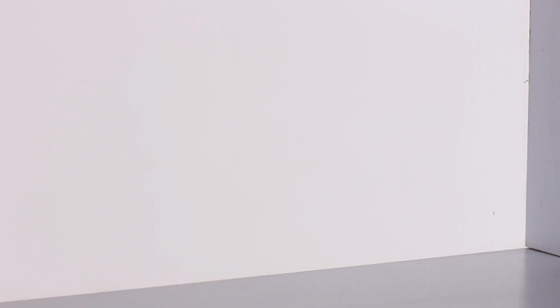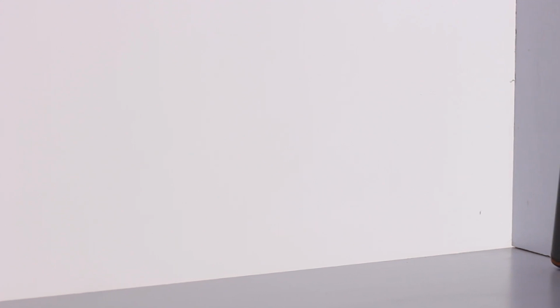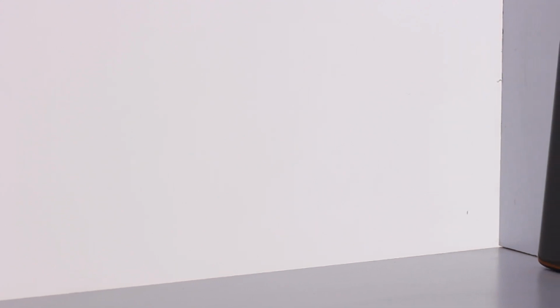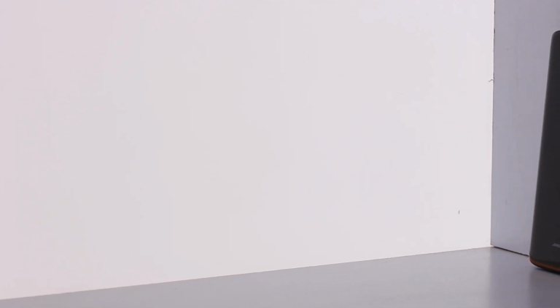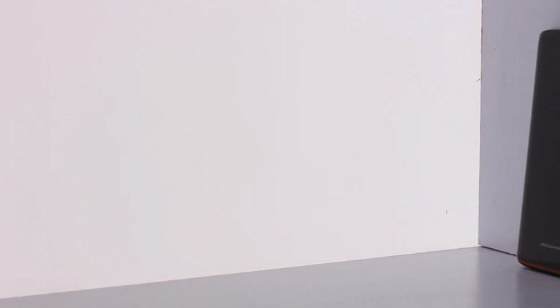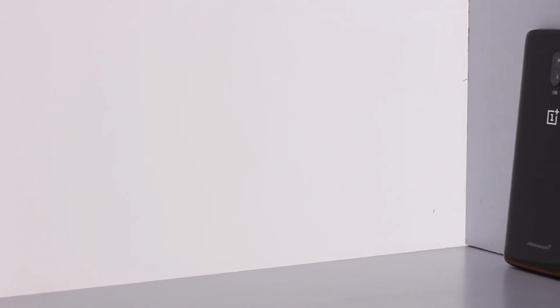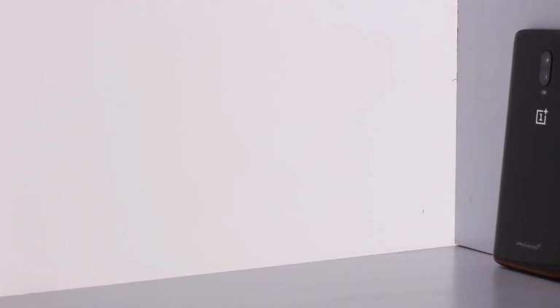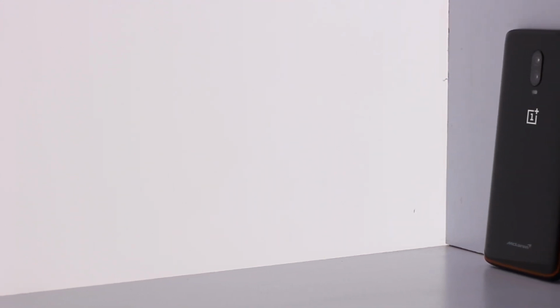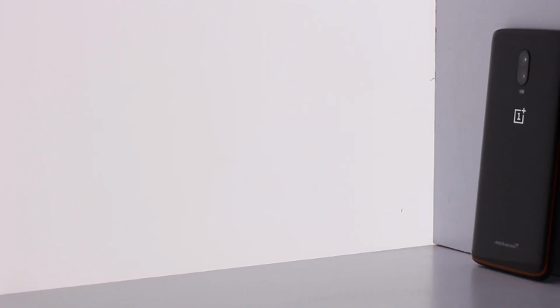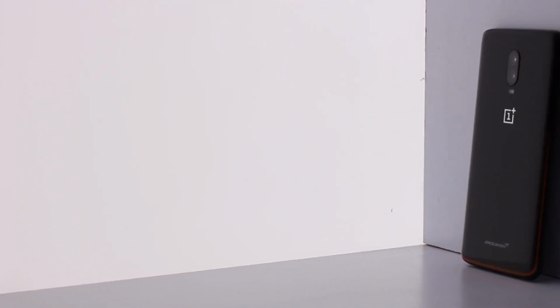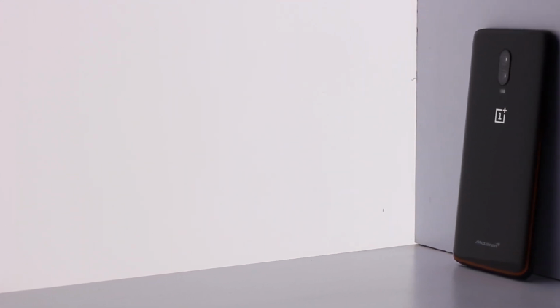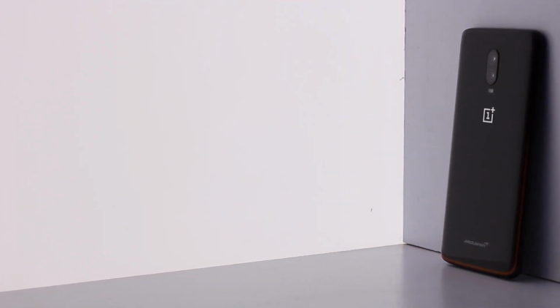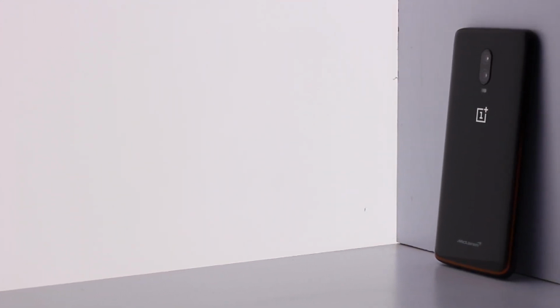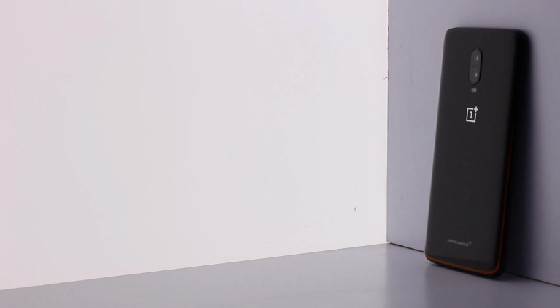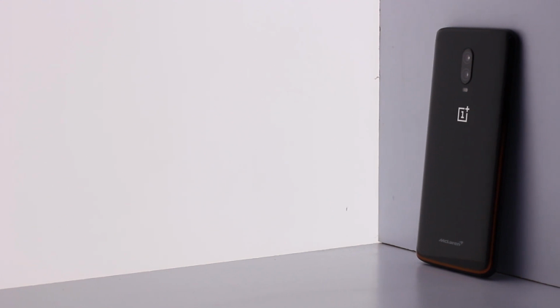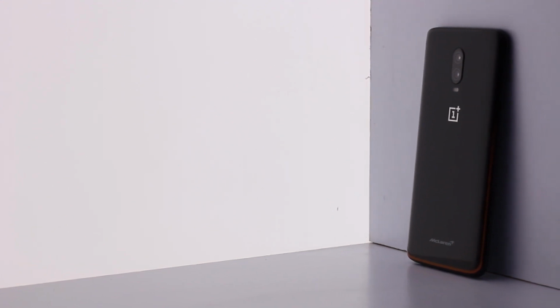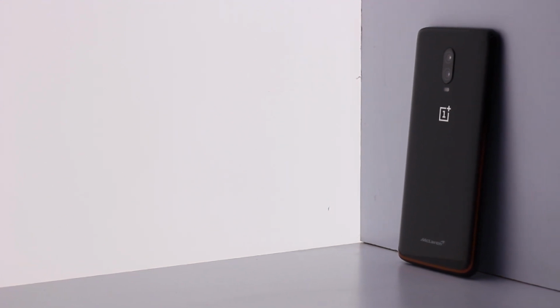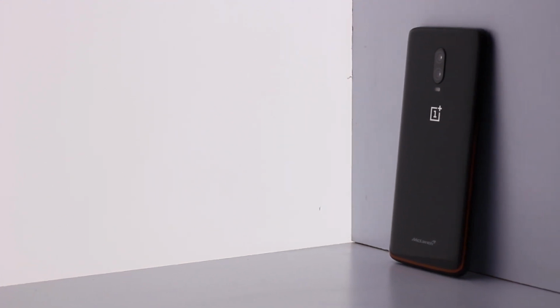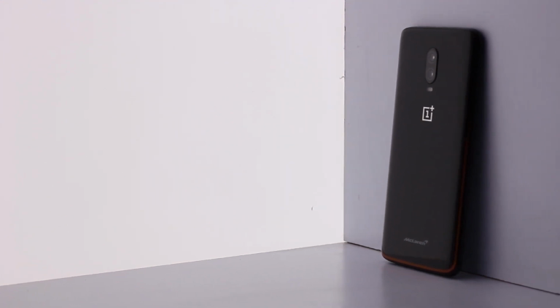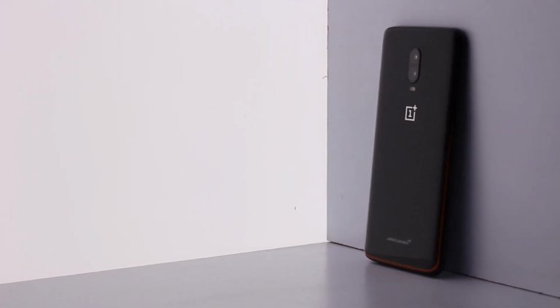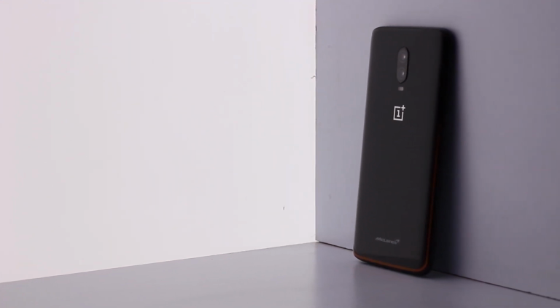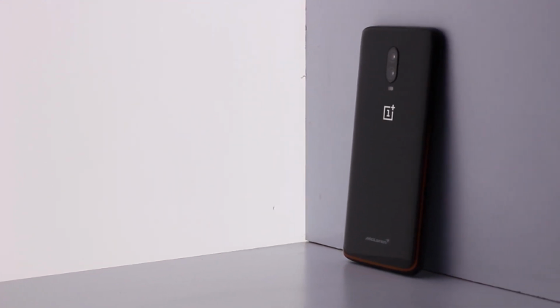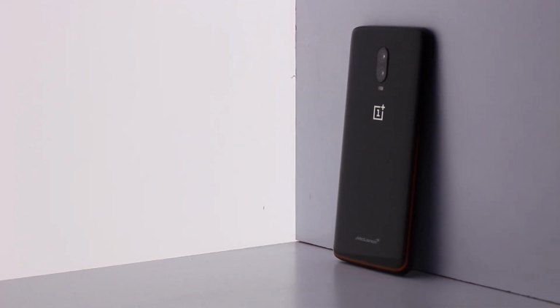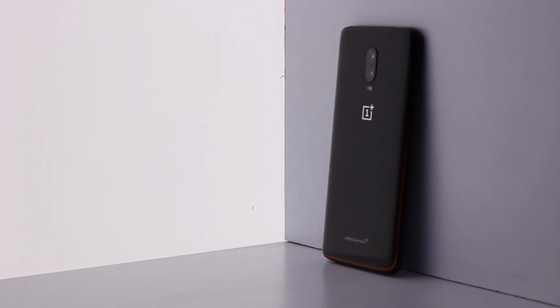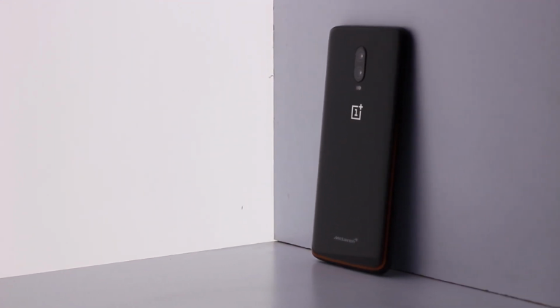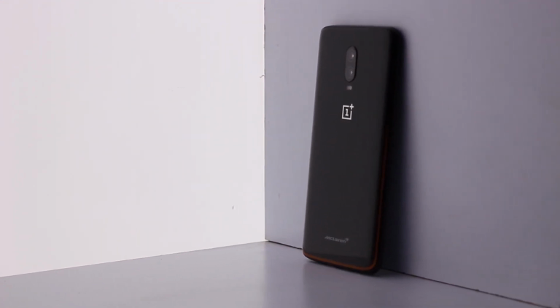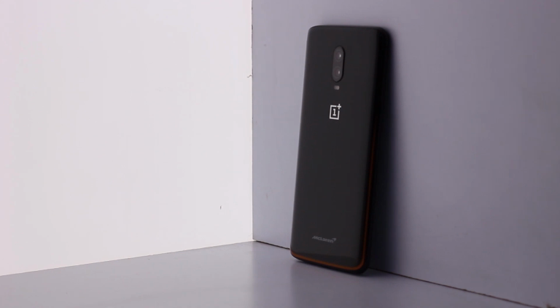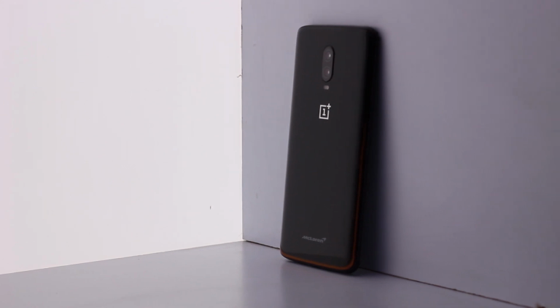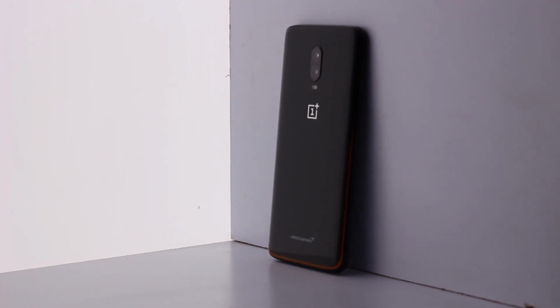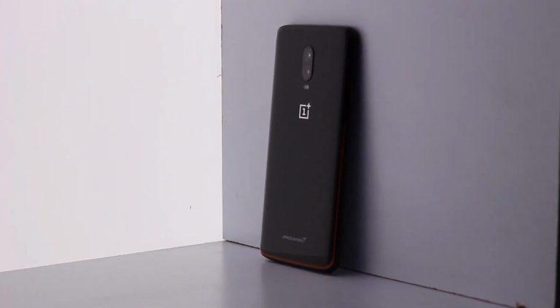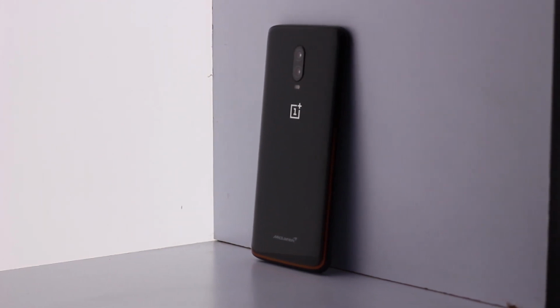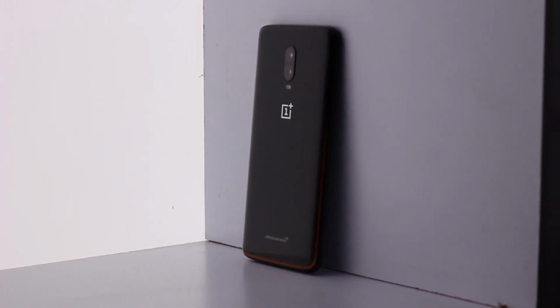You might think that this is just a relabeled OnePlus 6T with limited edition written with some minor aesthetic changes. Well, that is true, but there are a few major hardware upgrades that we see here.